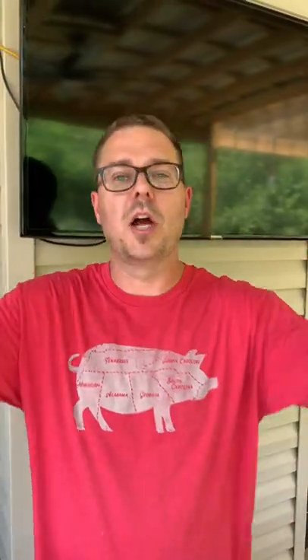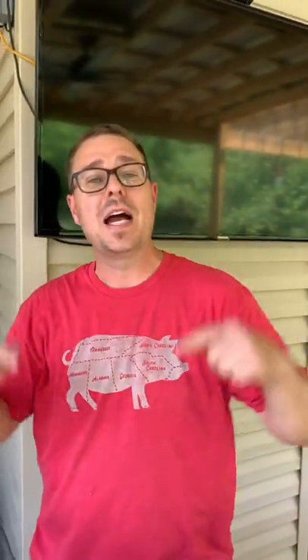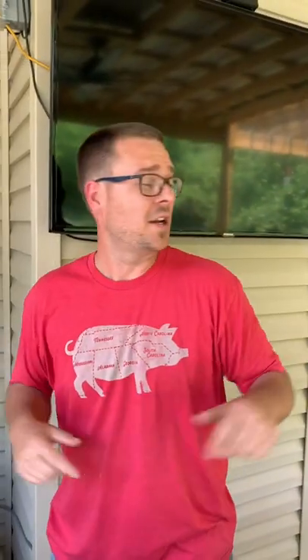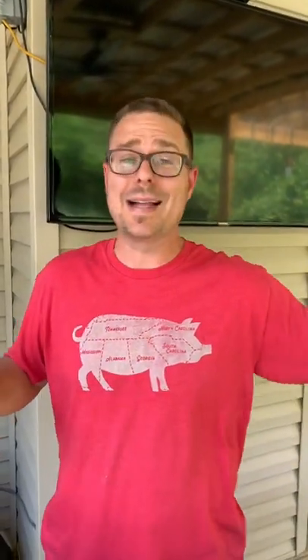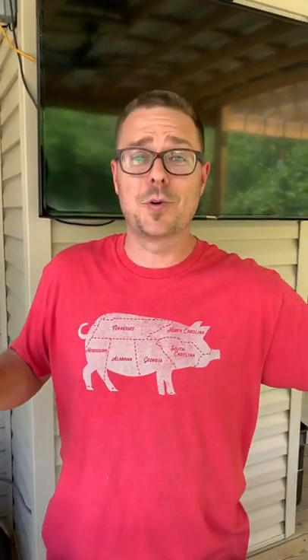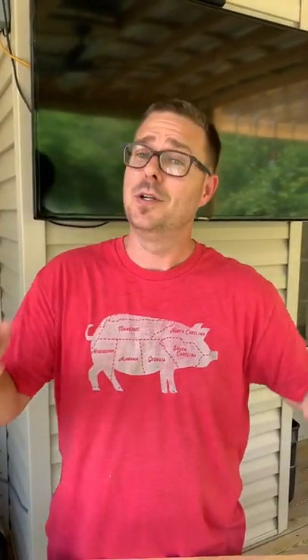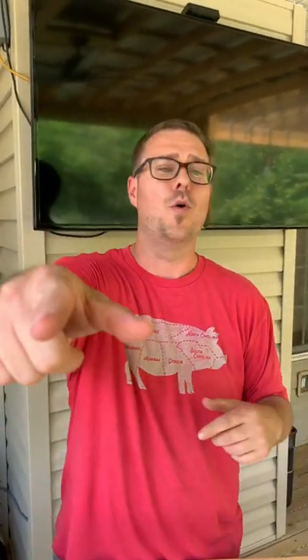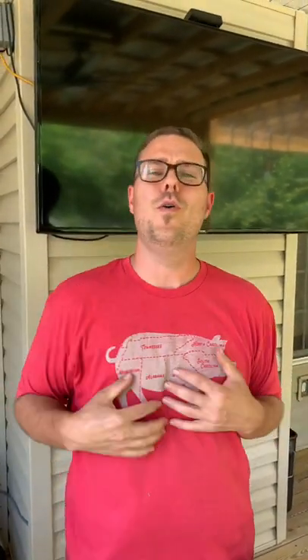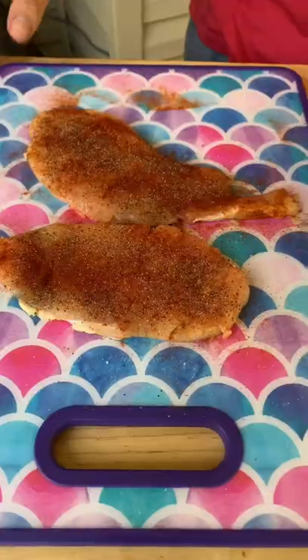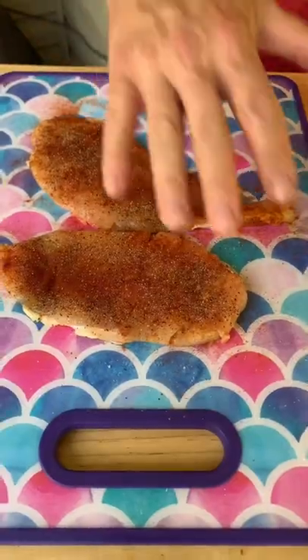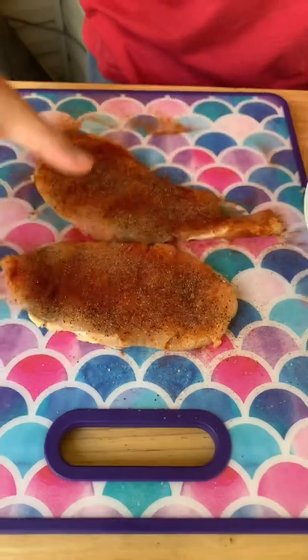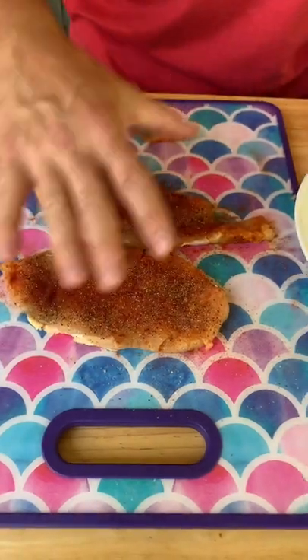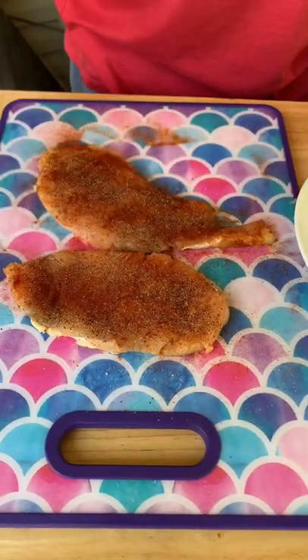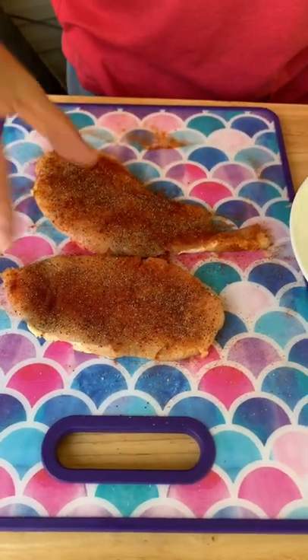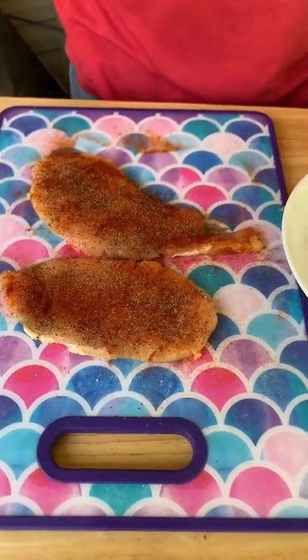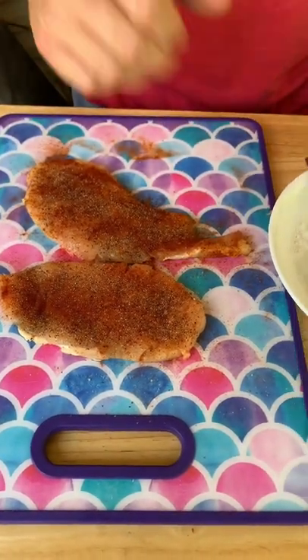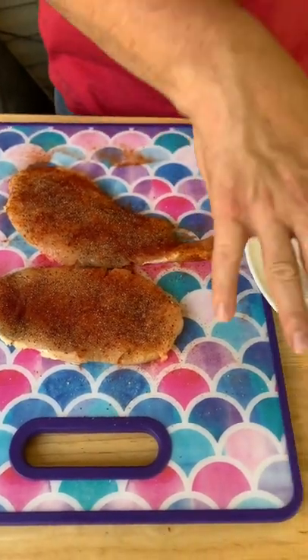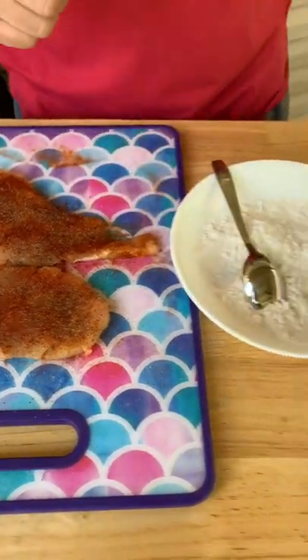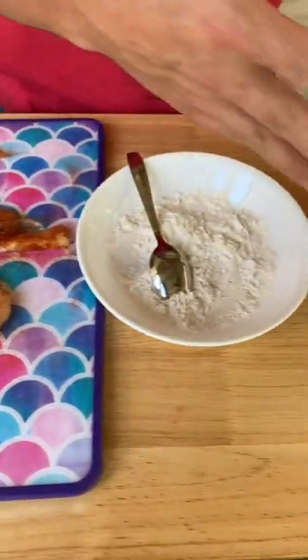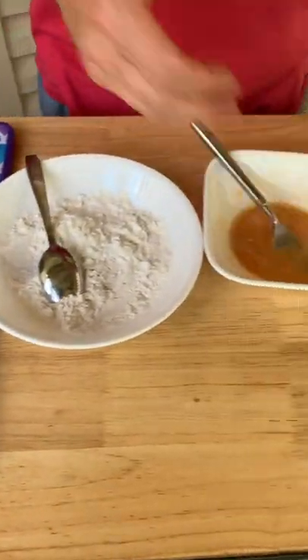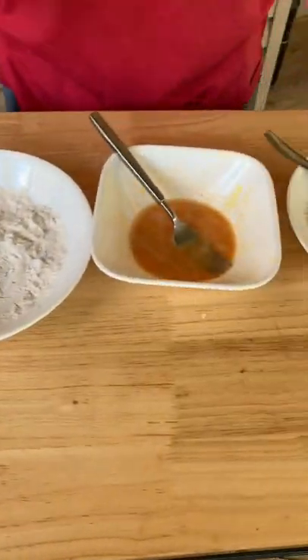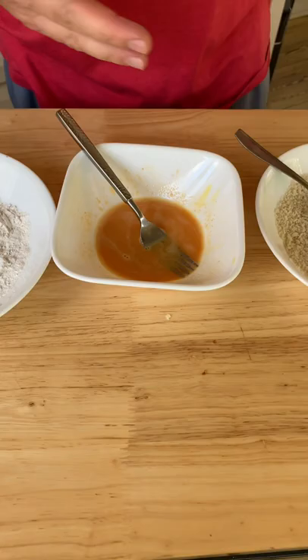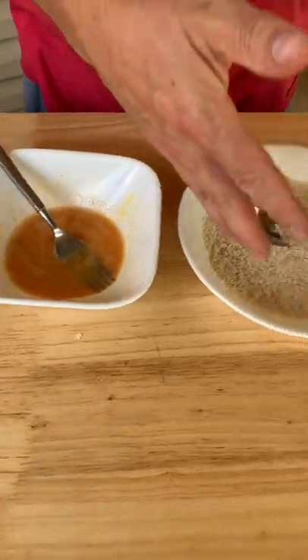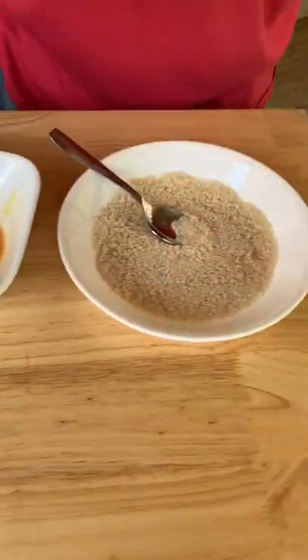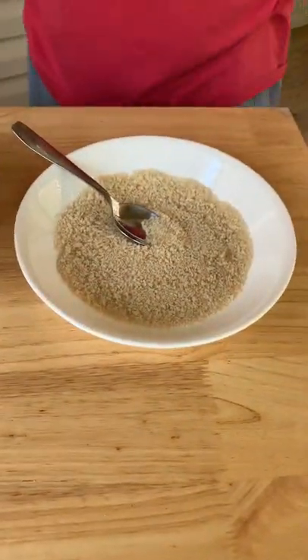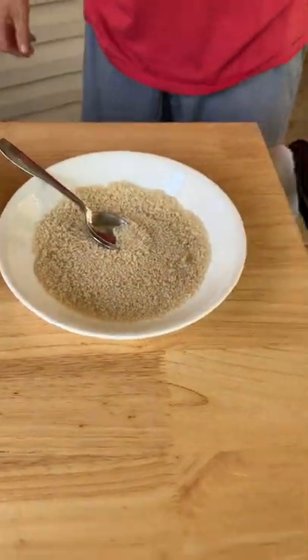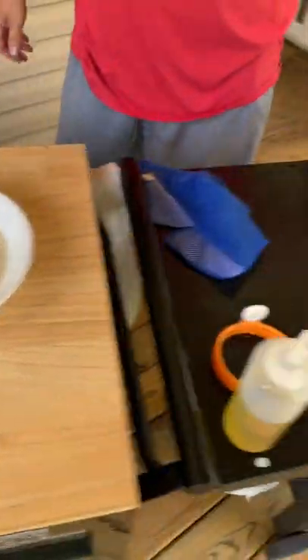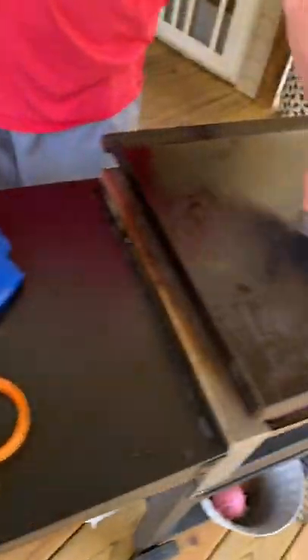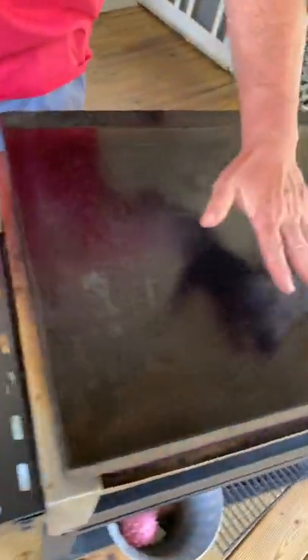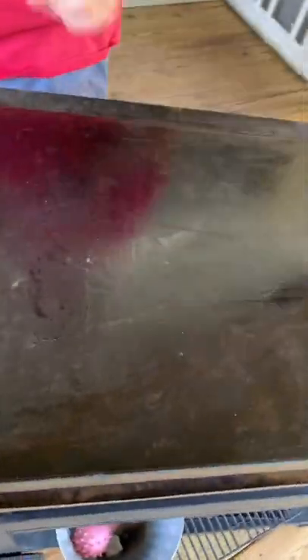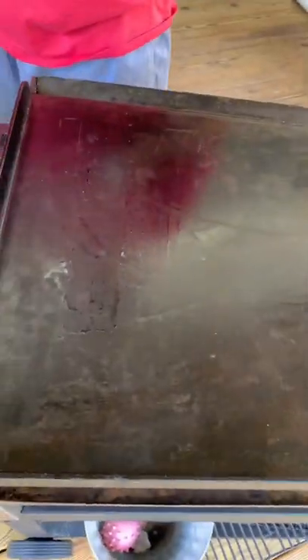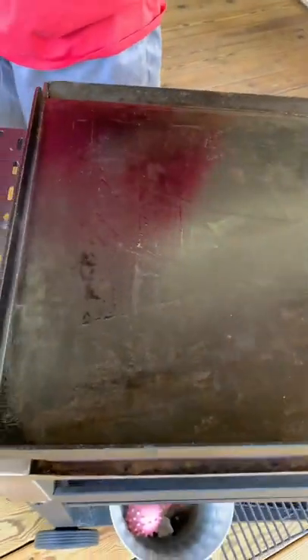Country fried chicken on the flat top grill! Pound out your chicken breast super thin, season them on both sides, dredge them in your flour, dredge them in your egg, dredge them in your panko, and come over here with your flat top and let's fry these bad boys.